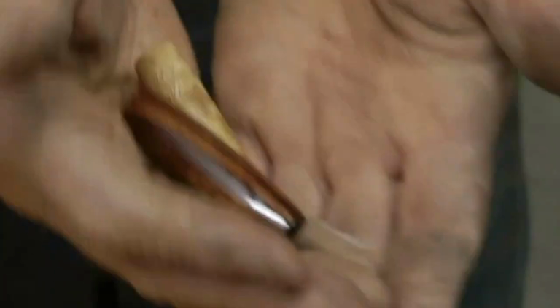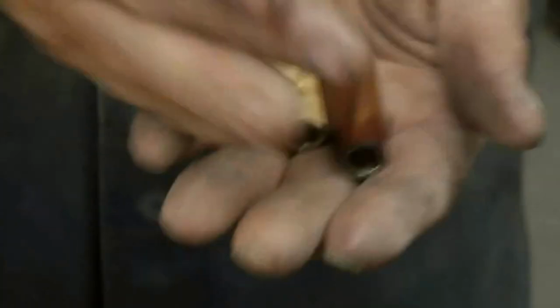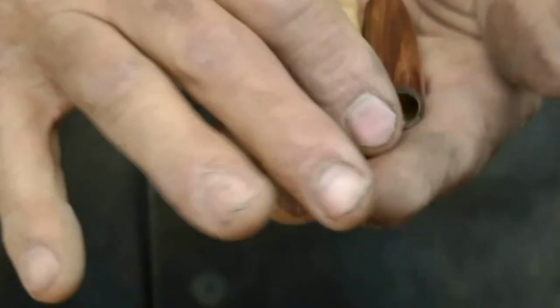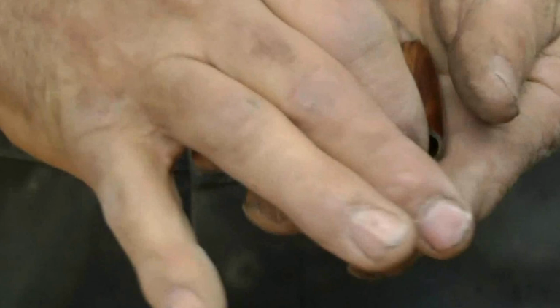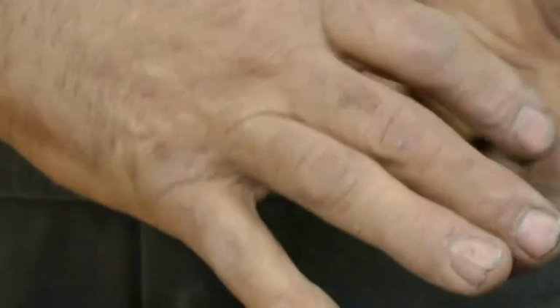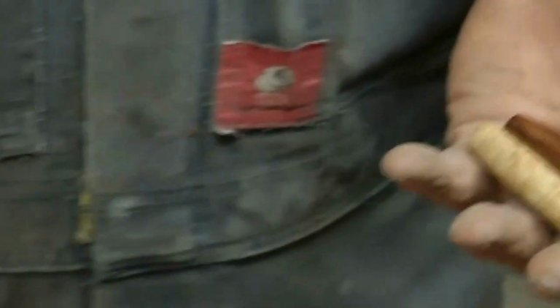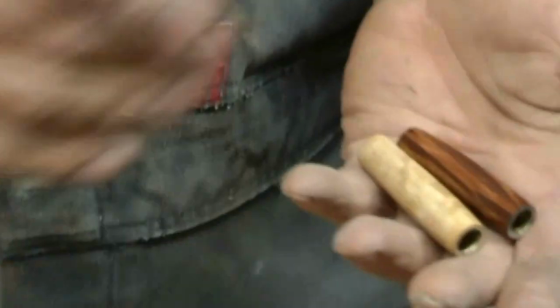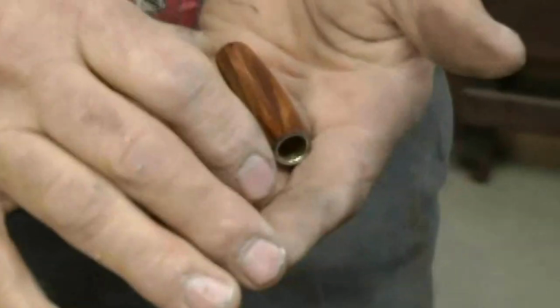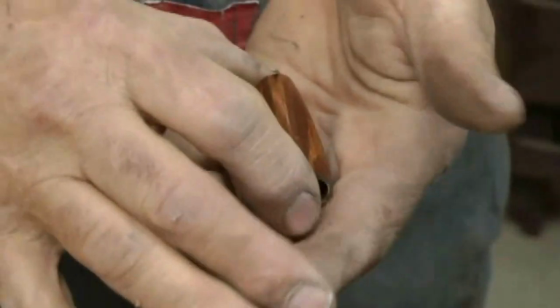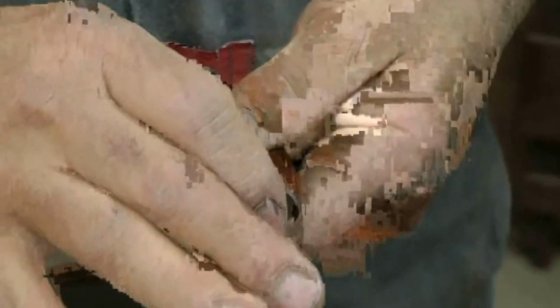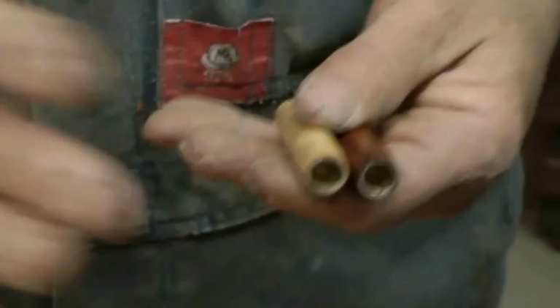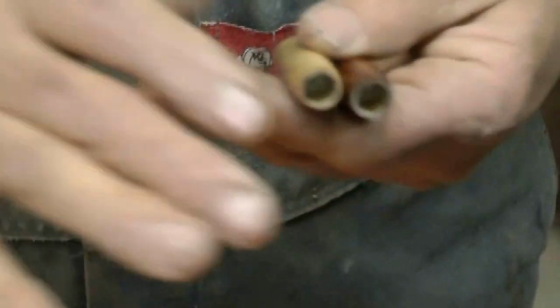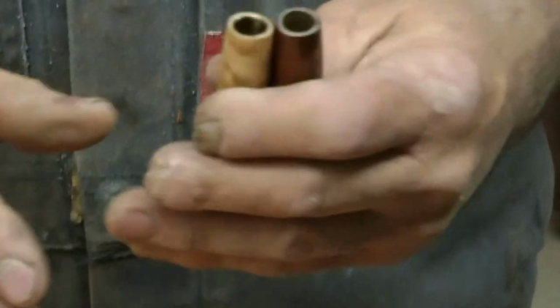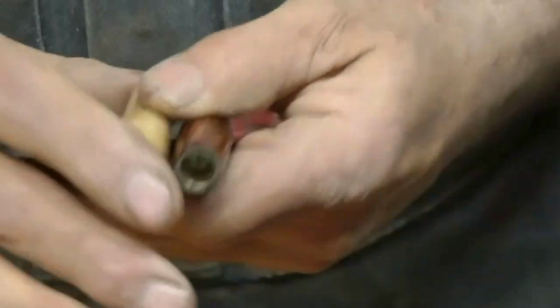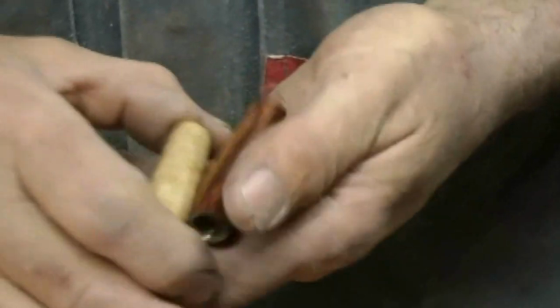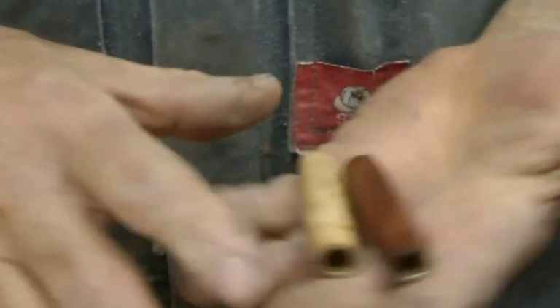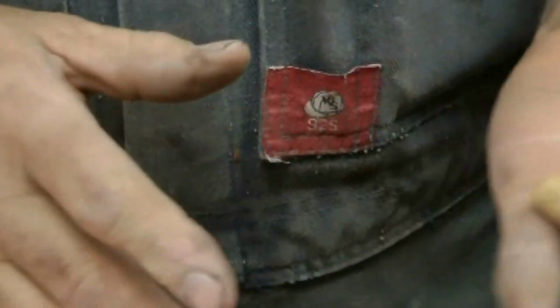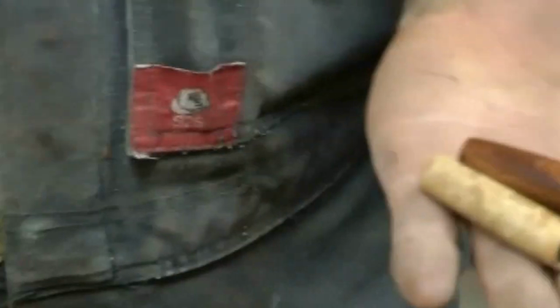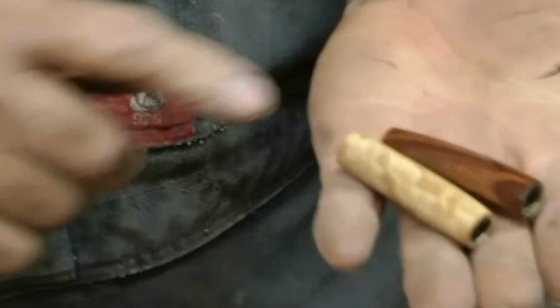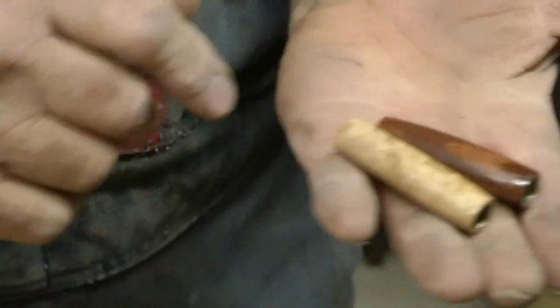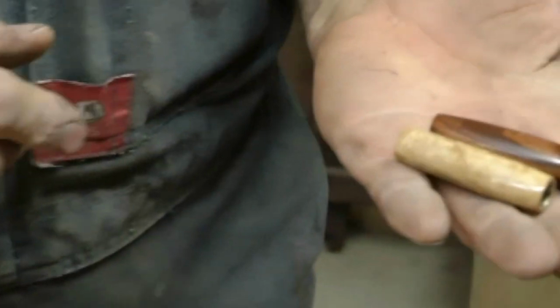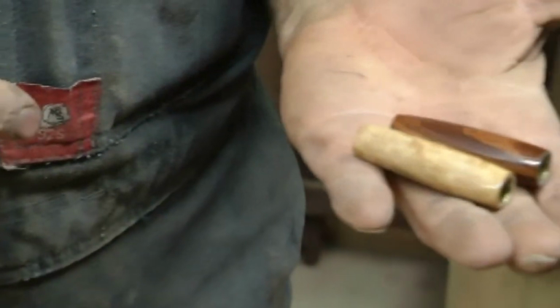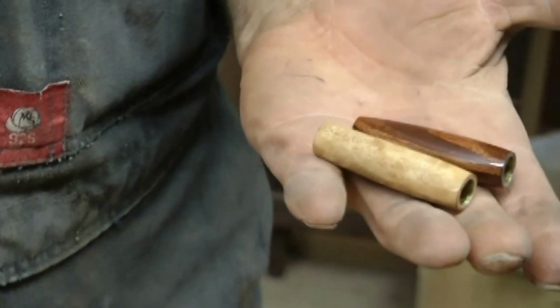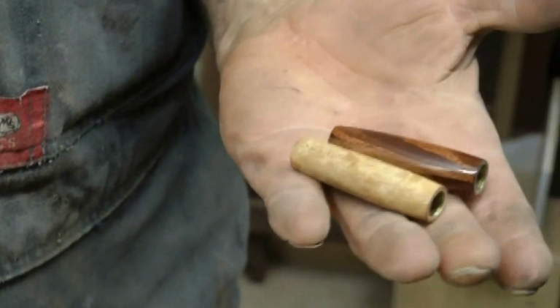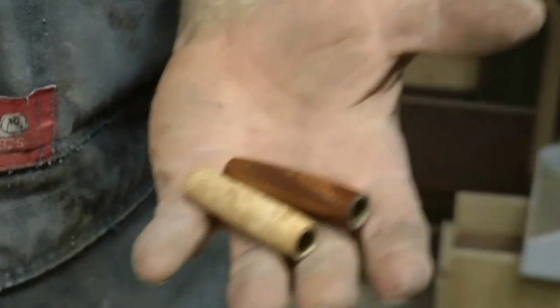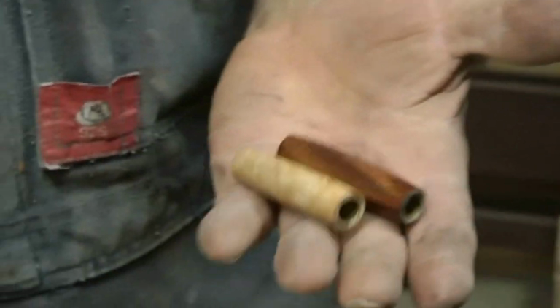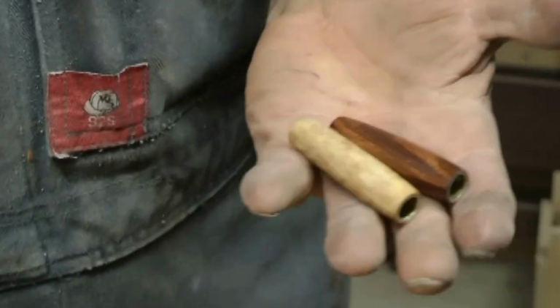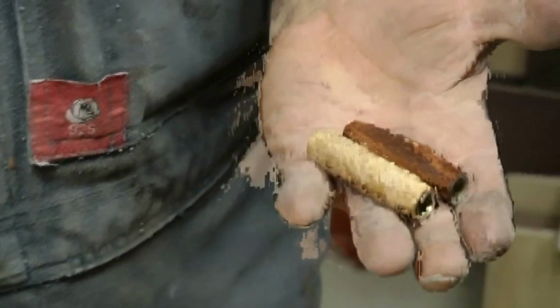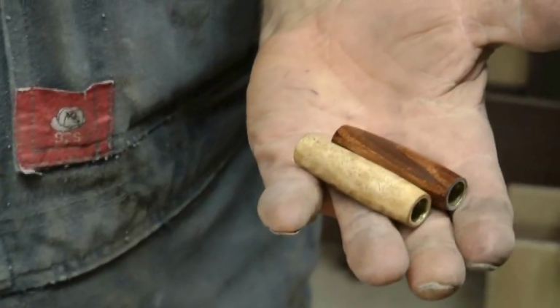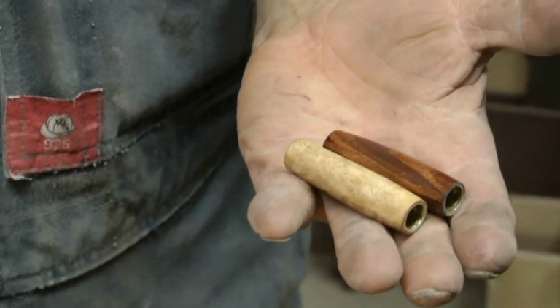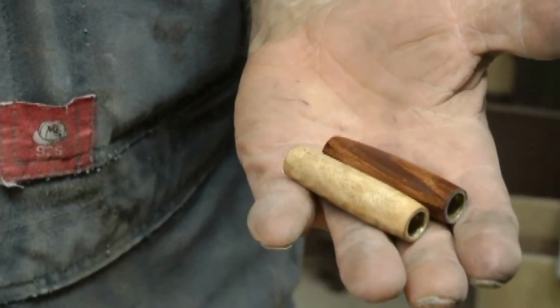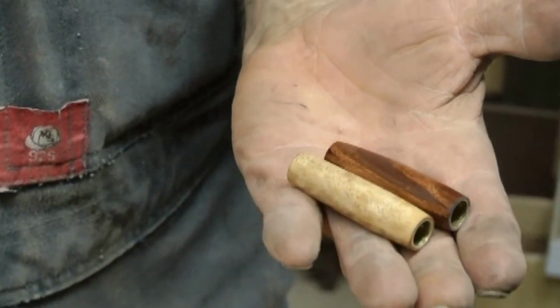Then we take the pen press — but I didn't bring the mechanisms to put them together. And that's how easy it is to get that glass hard finish.